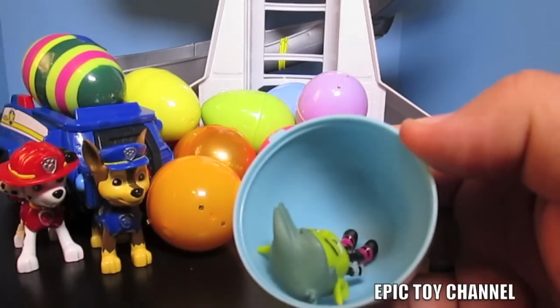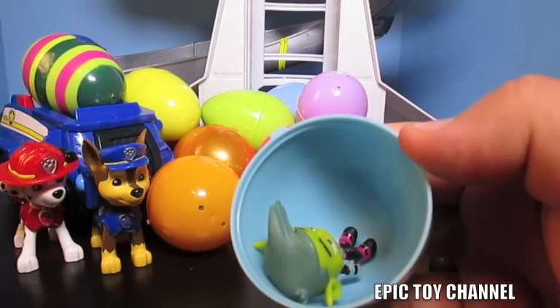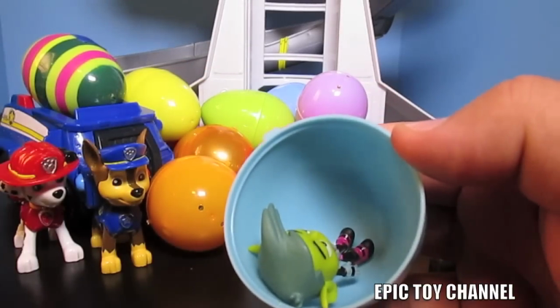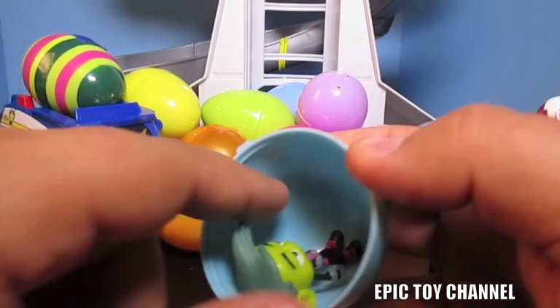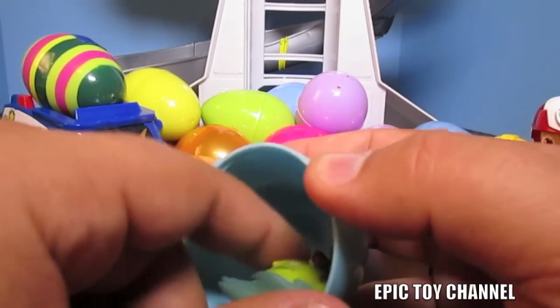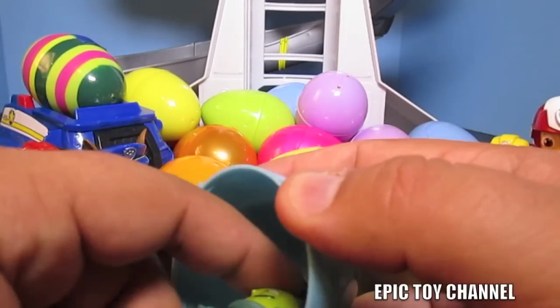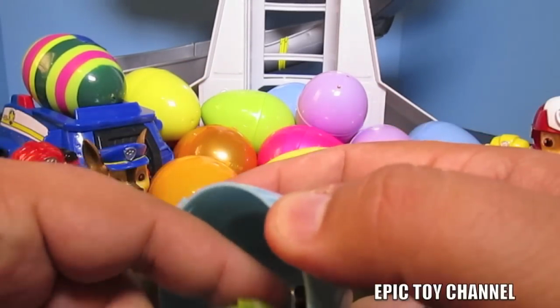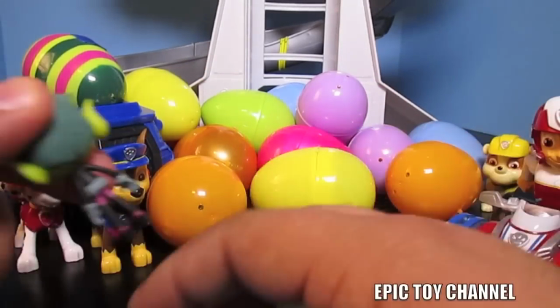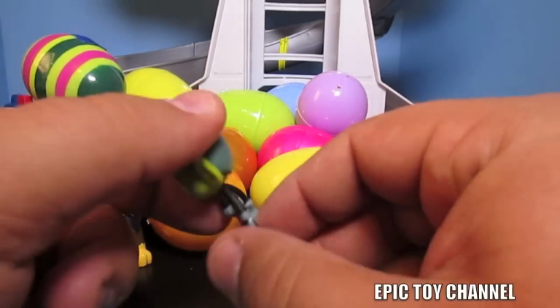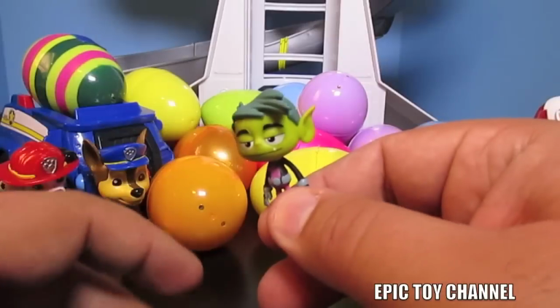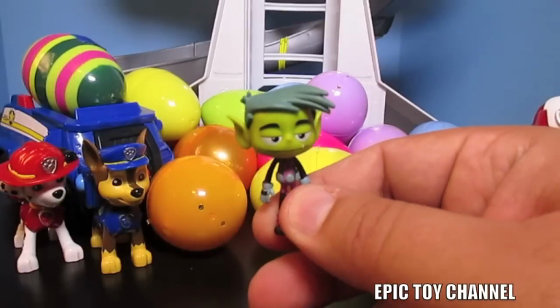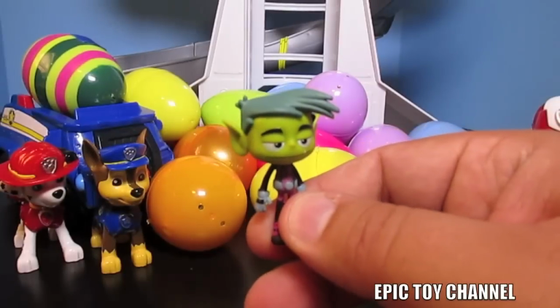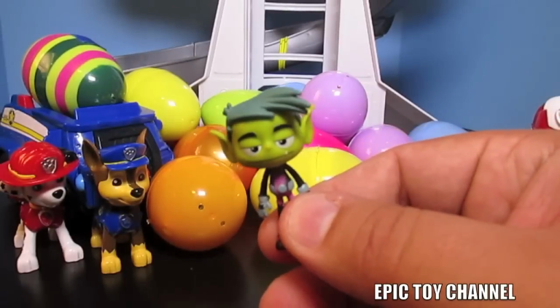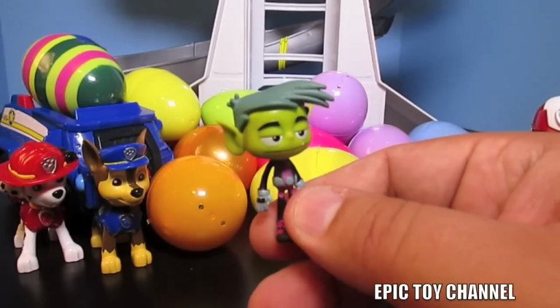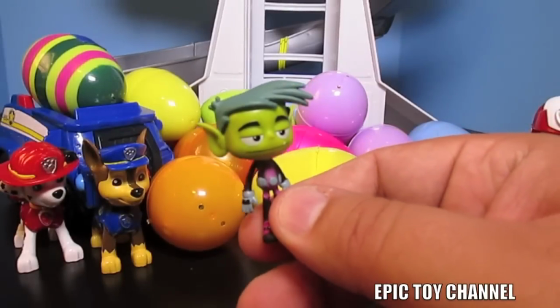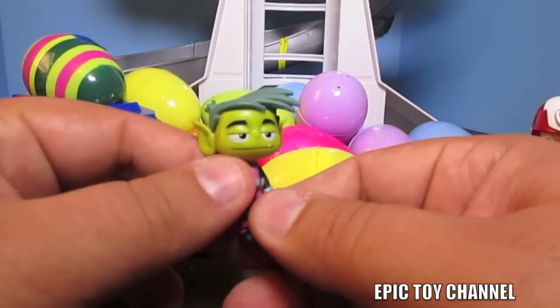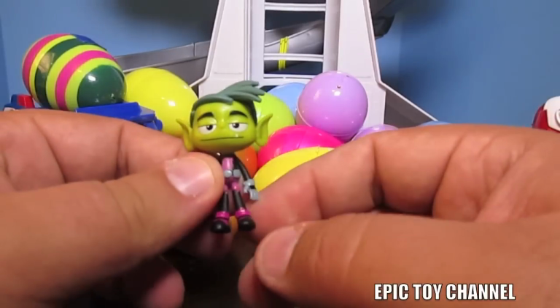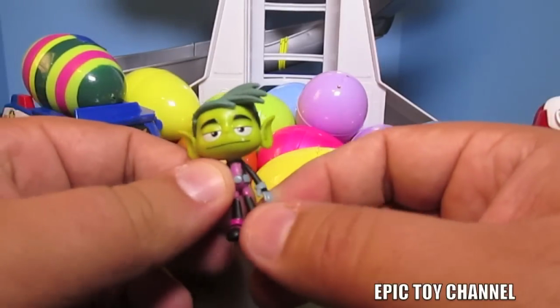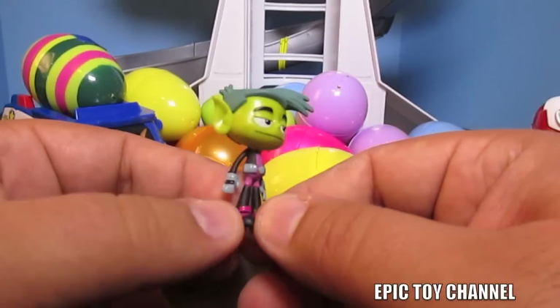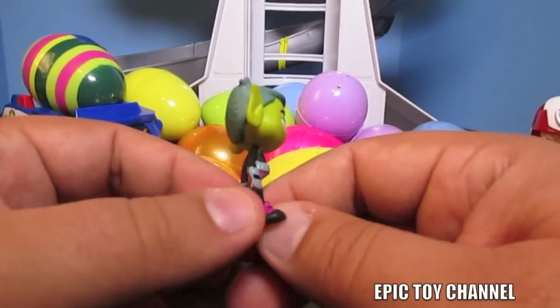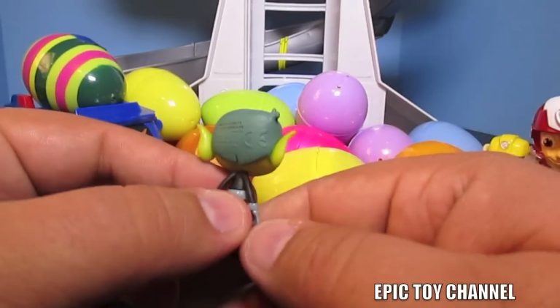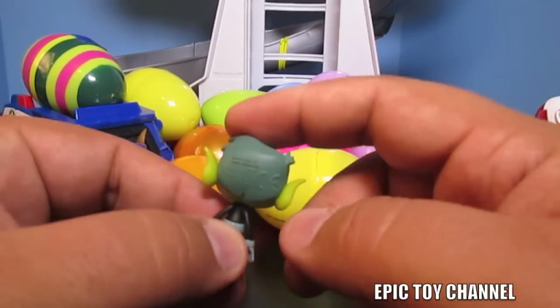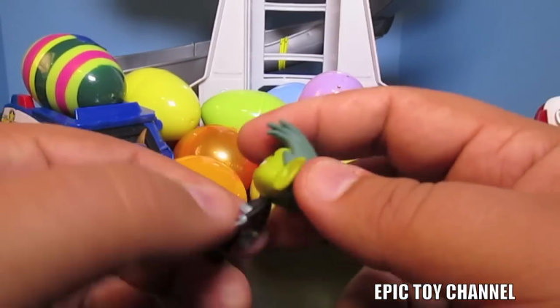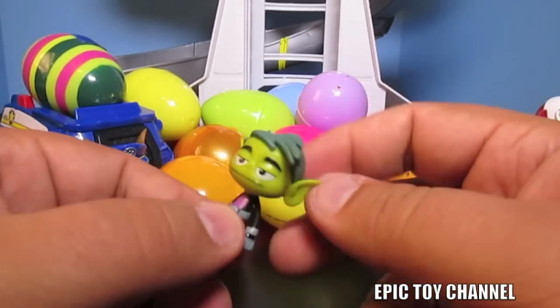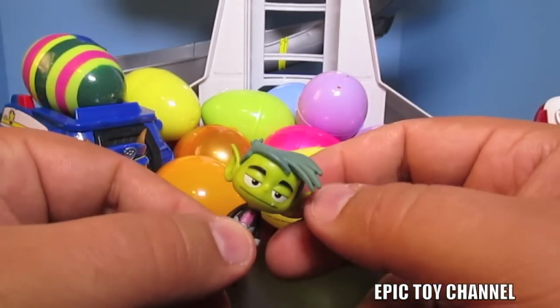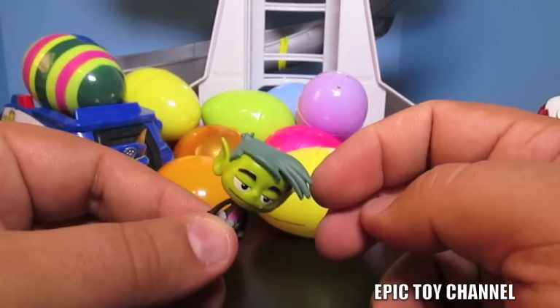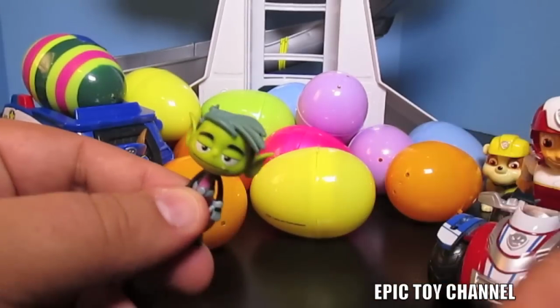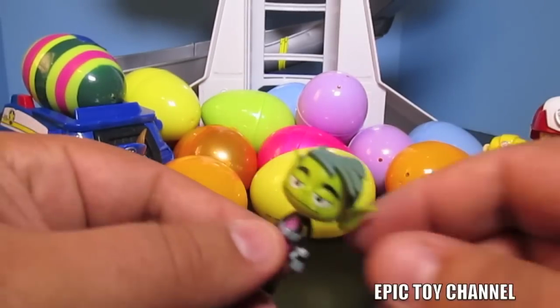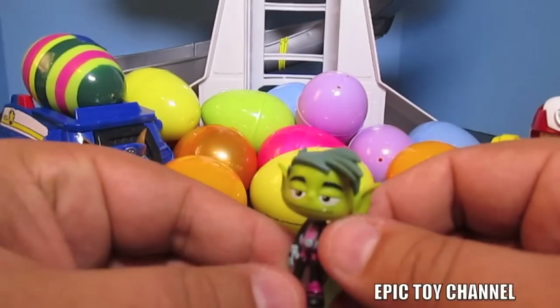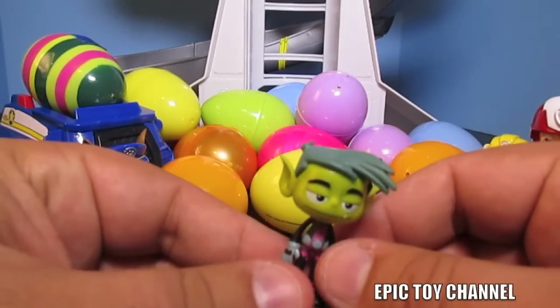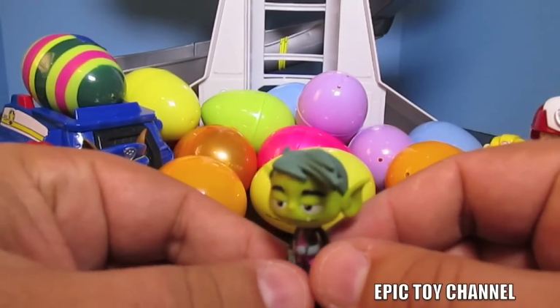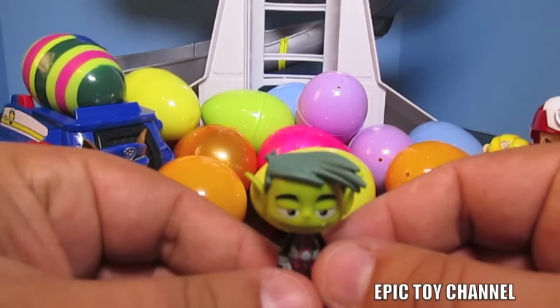We recently introduced Teen Titans Go on Epic Toy Channel - we love Teen Titans Go. This is Beast Boy. He has the coolest hair and pretty cool ears. That's so cool.